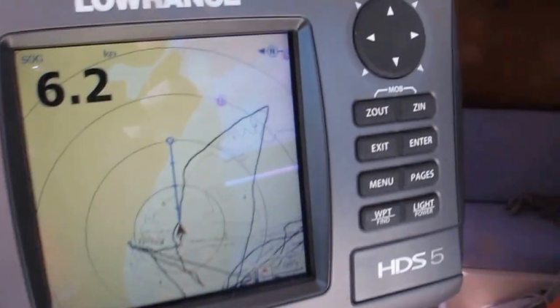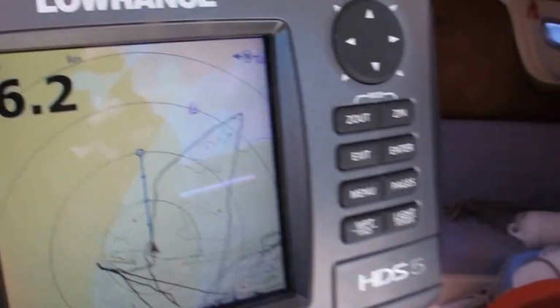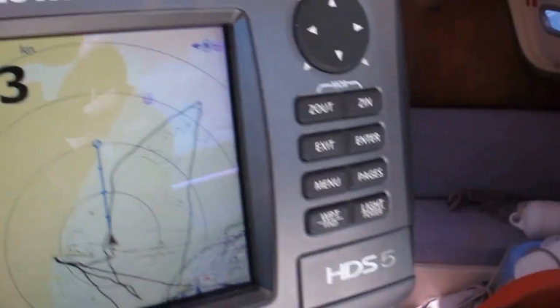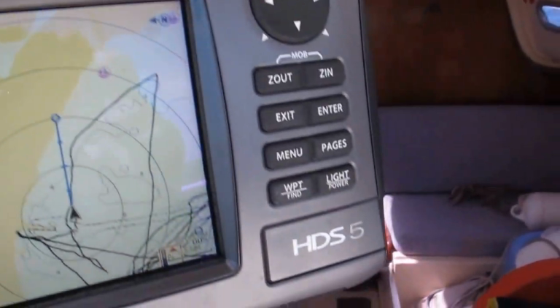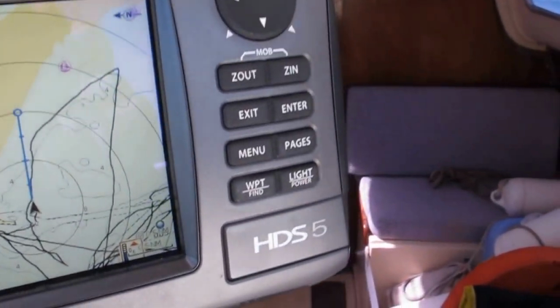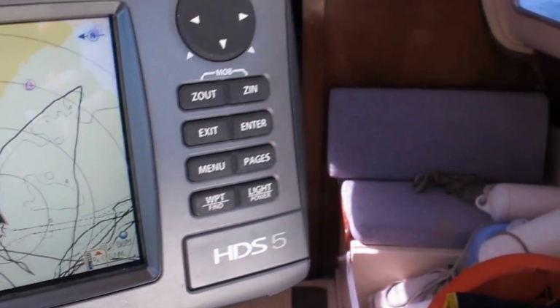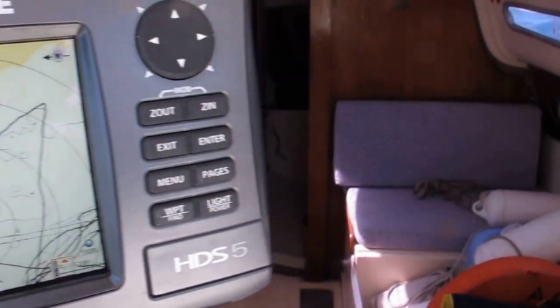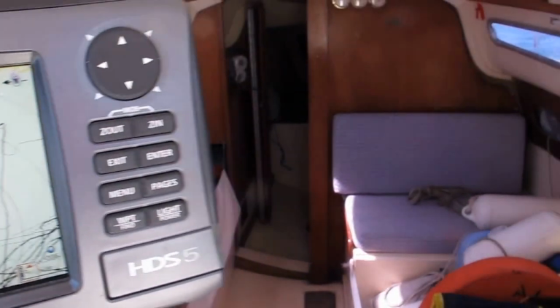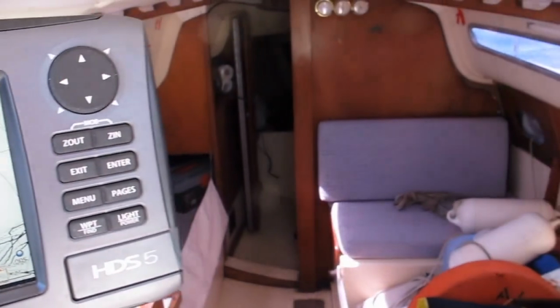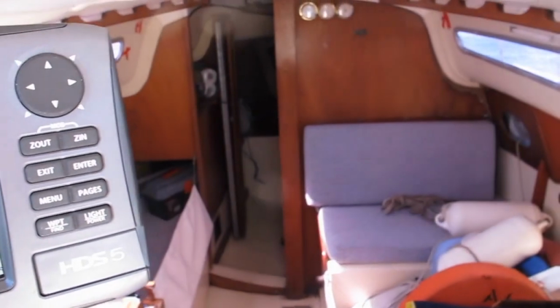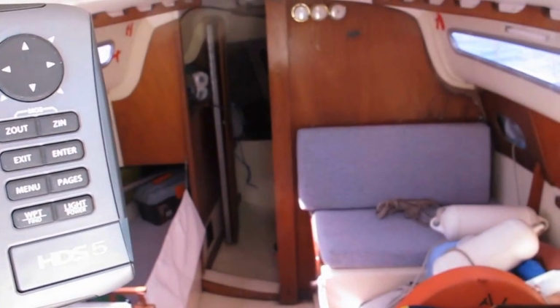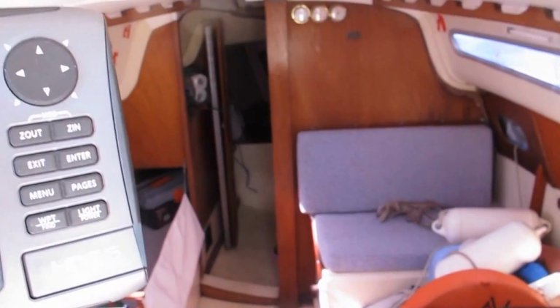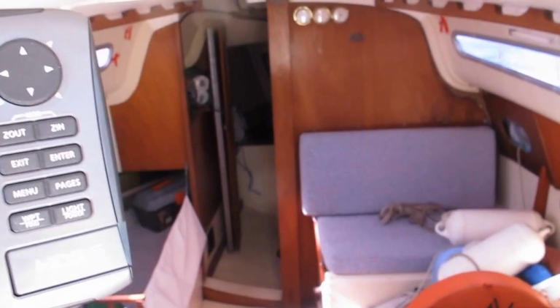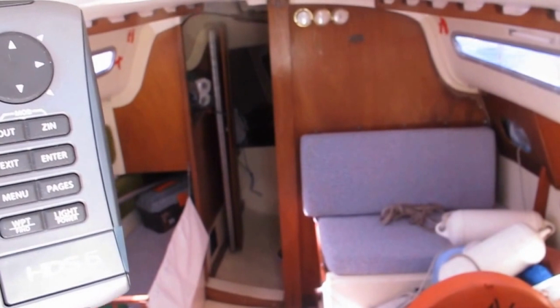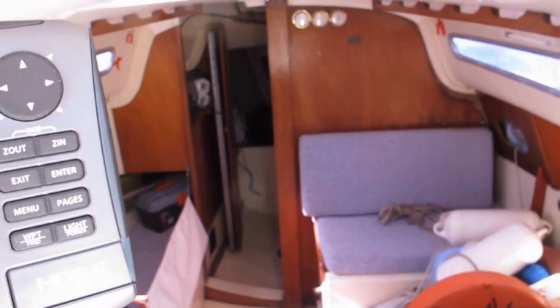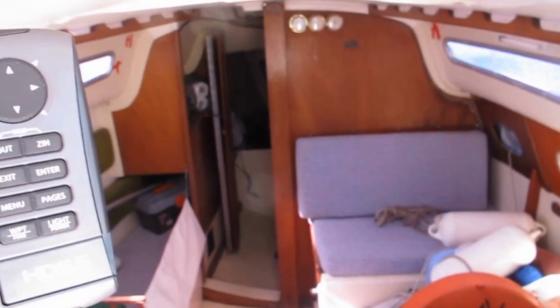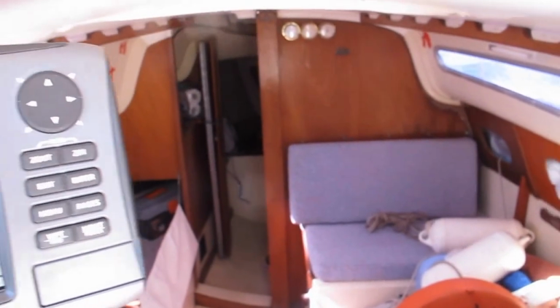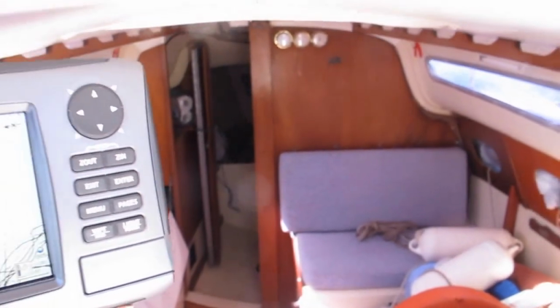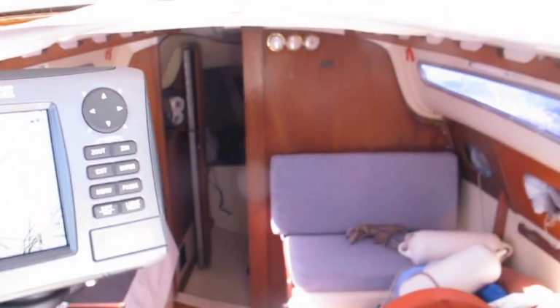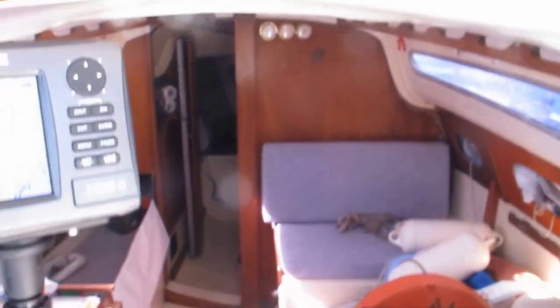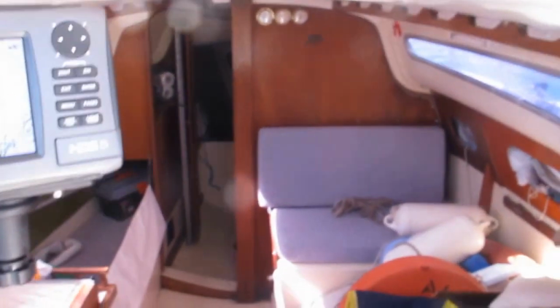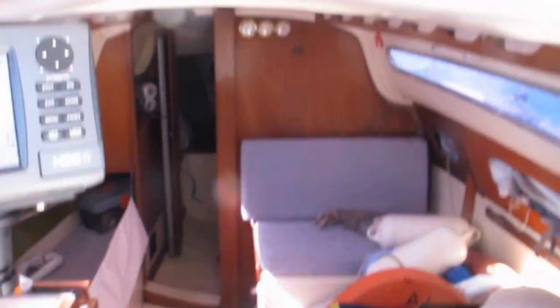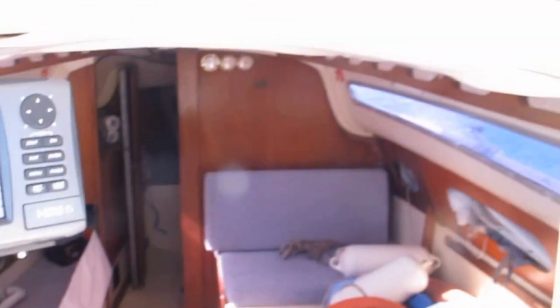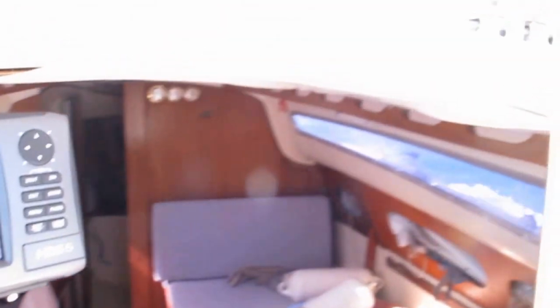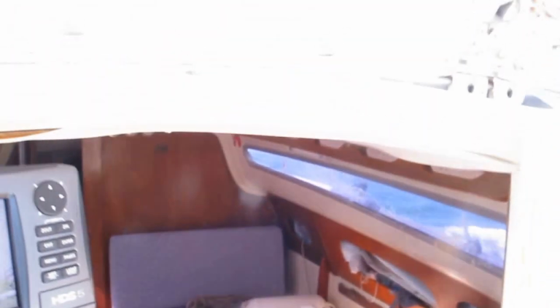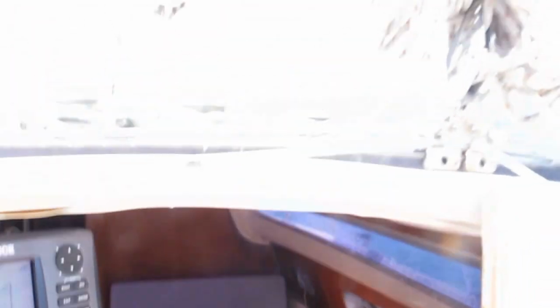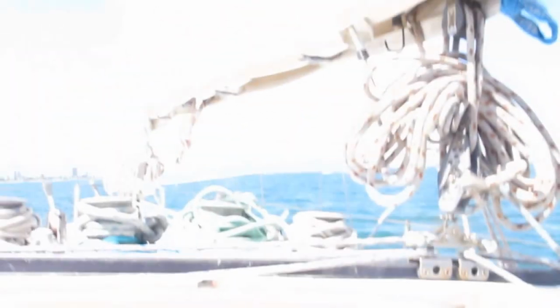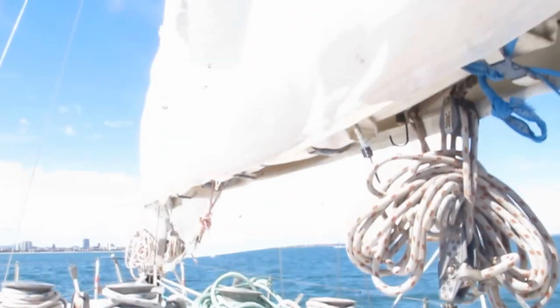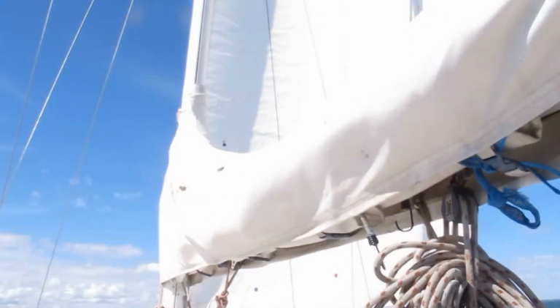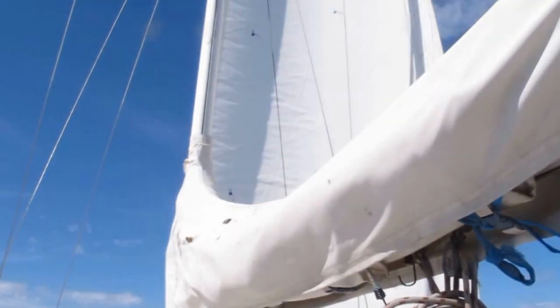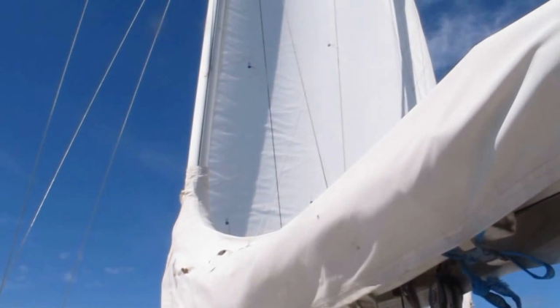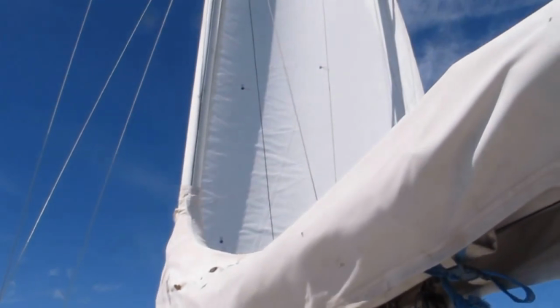Ok guys, look at that — 6.3 knots, just when I got the bottles to slip yesterday. Have a look at this, just with a single headsail all up.